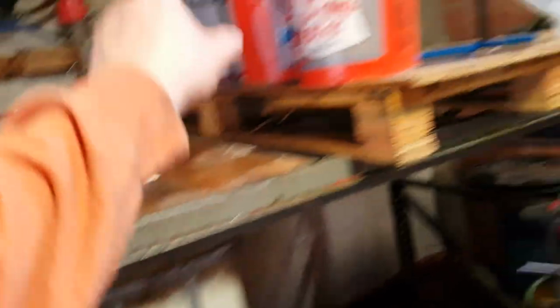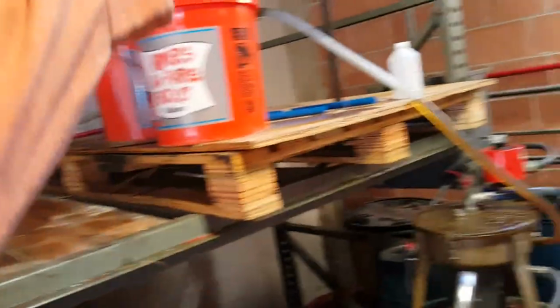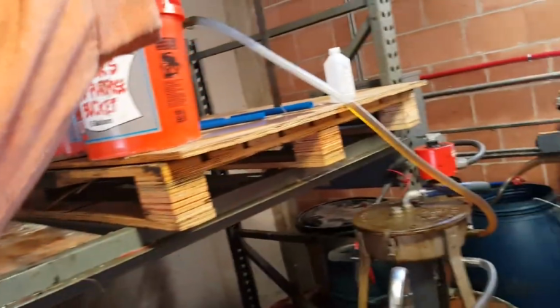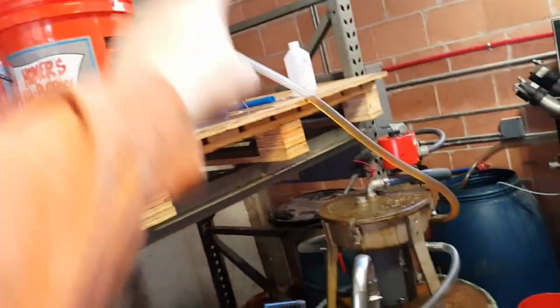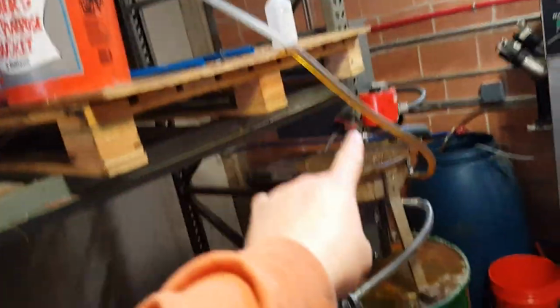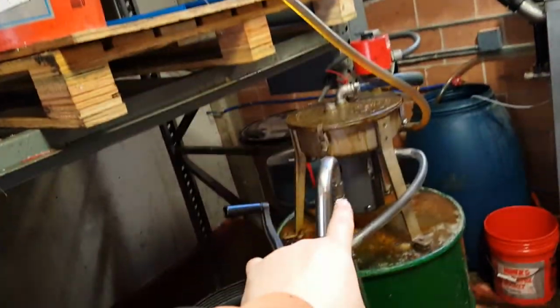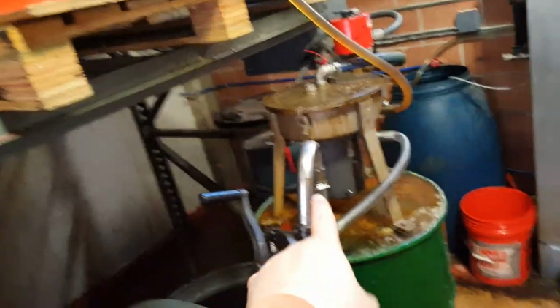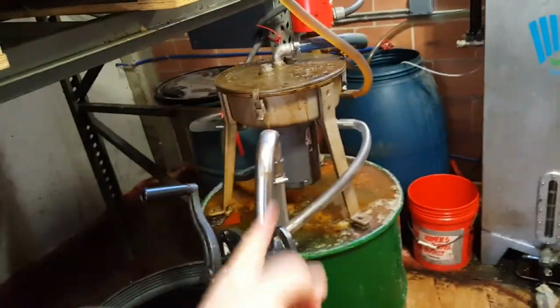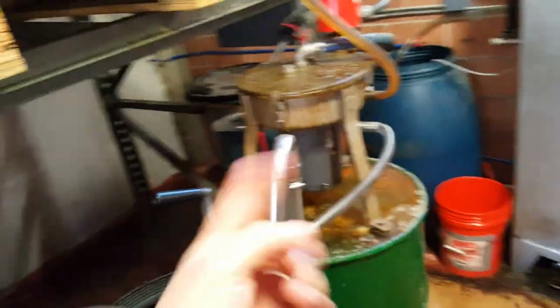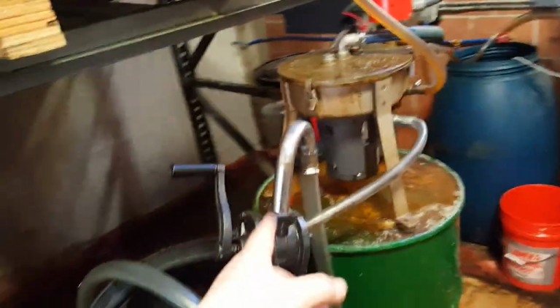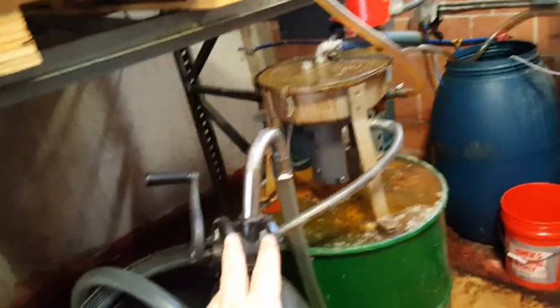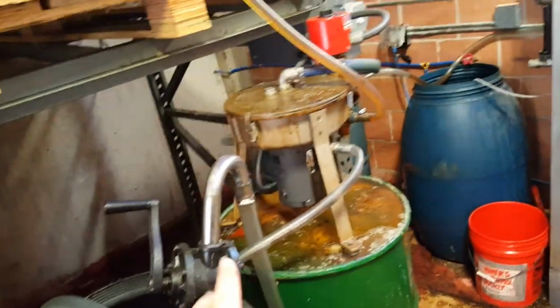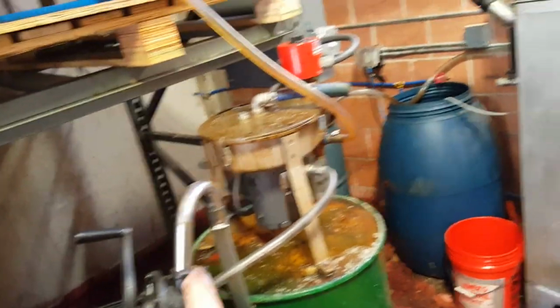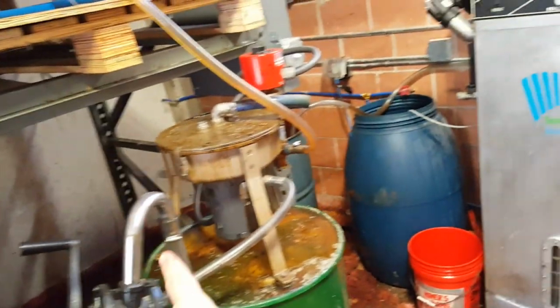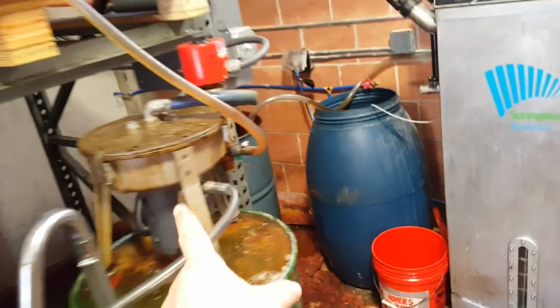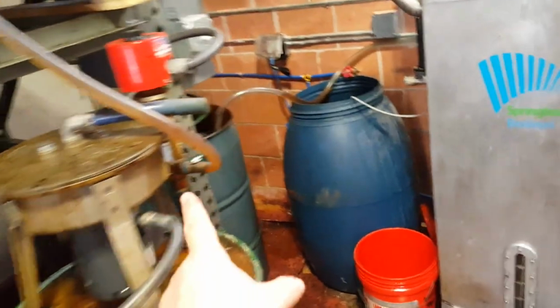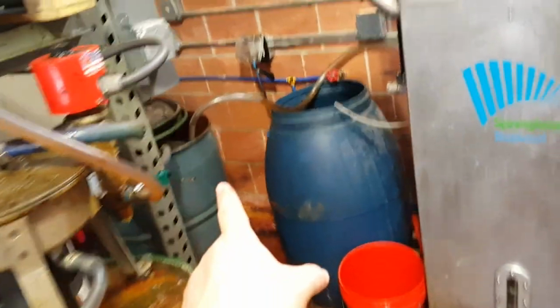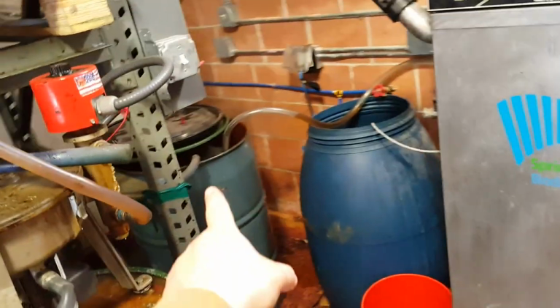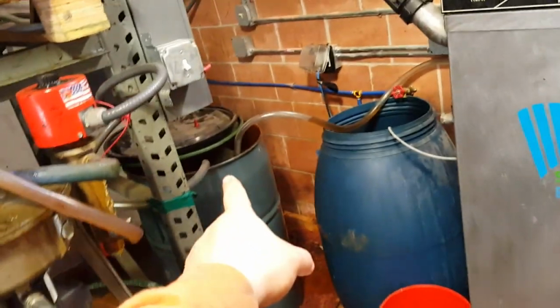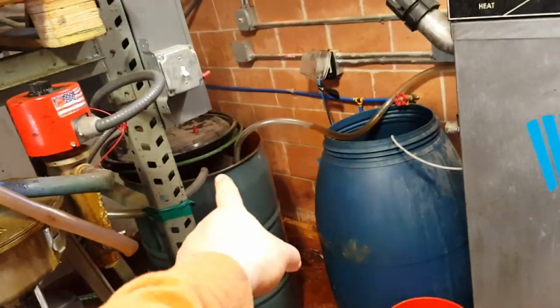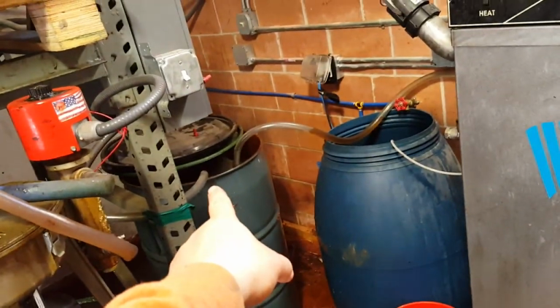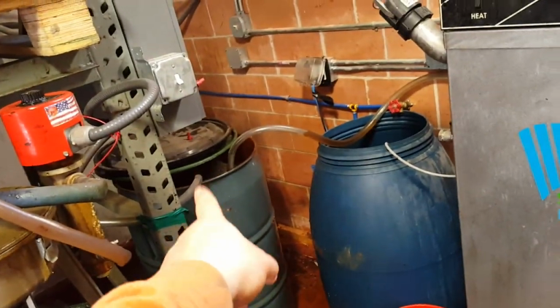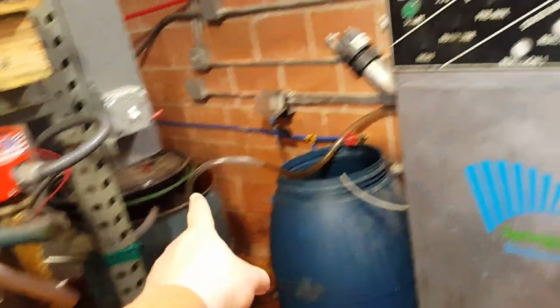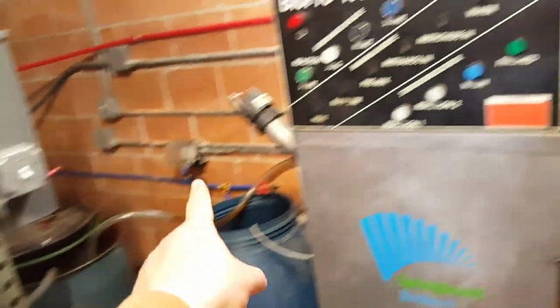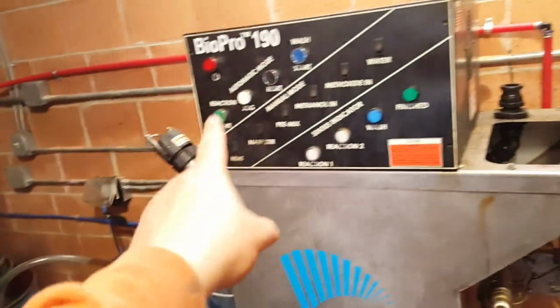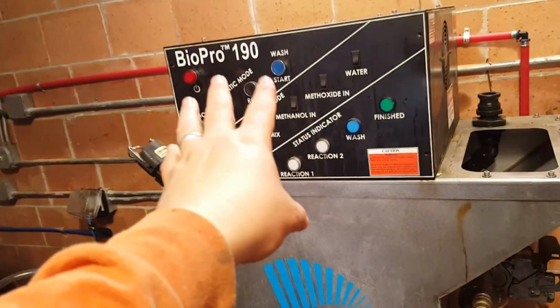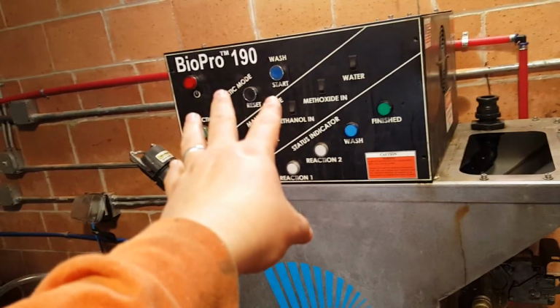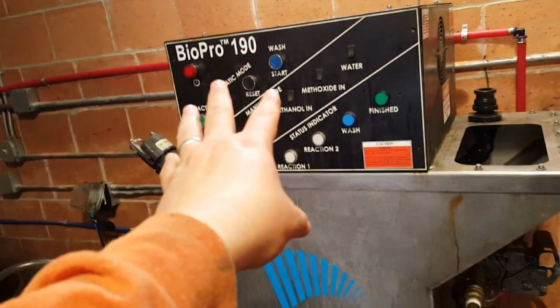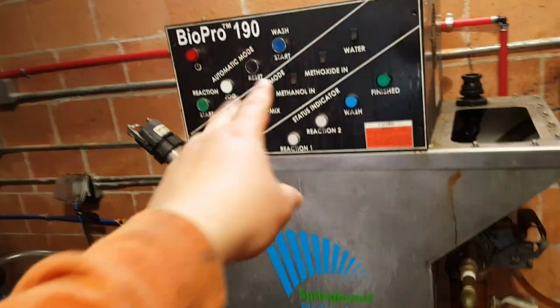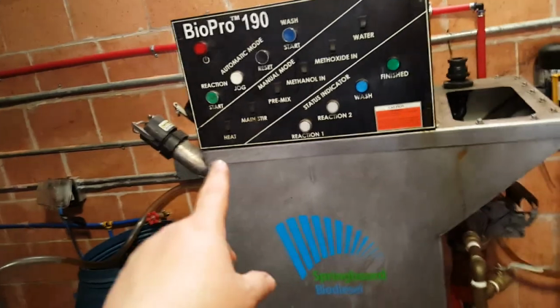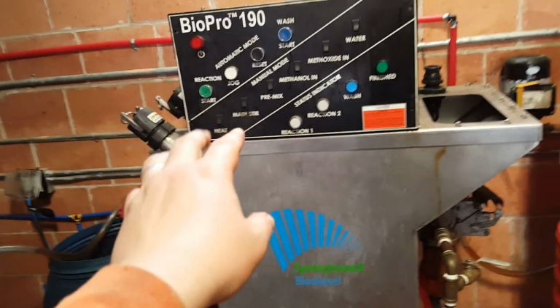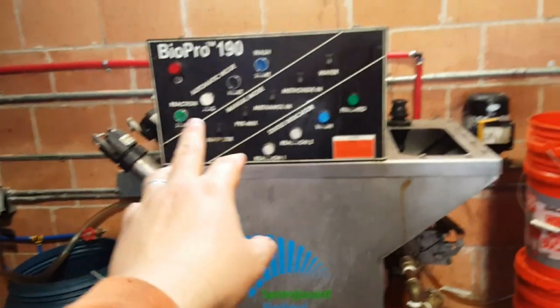Then it is sucked up to our holding tank that goes to the centrifuge. The centrifuge spins it, and then it comes over here after it's been spun, and then it feeds to the biodiesel machine.